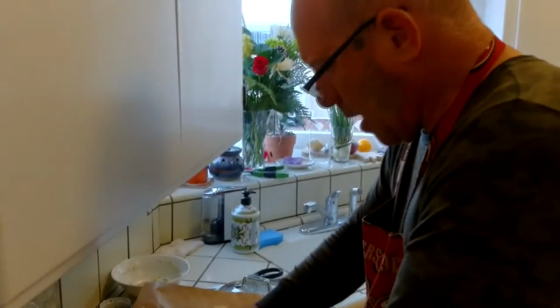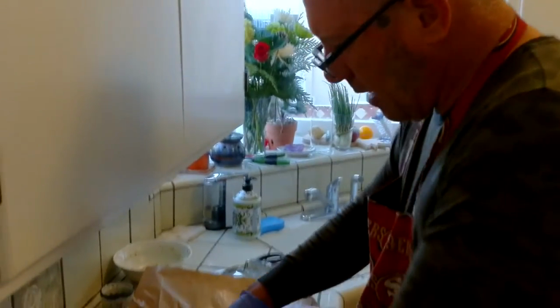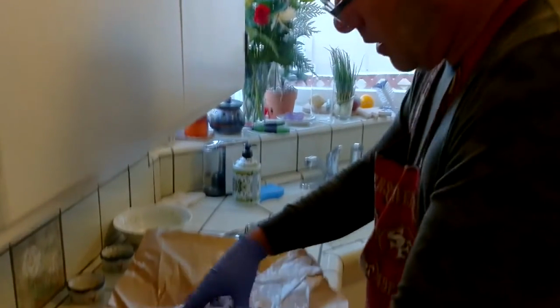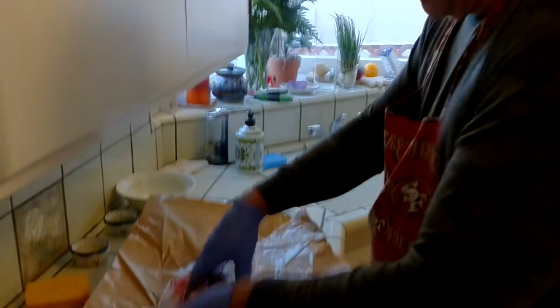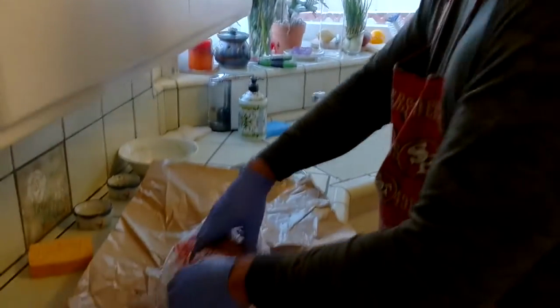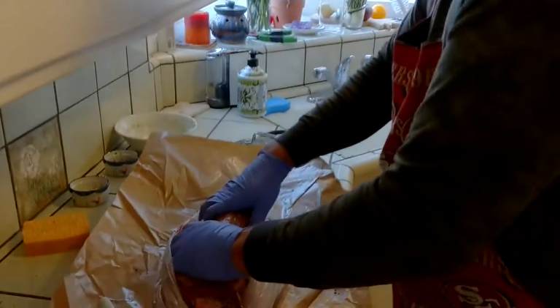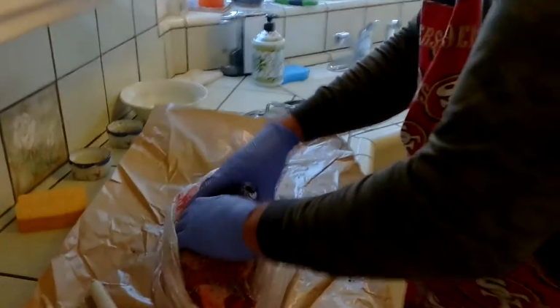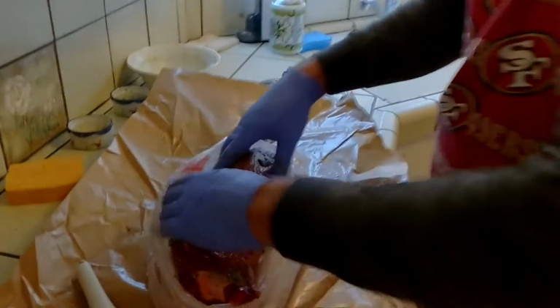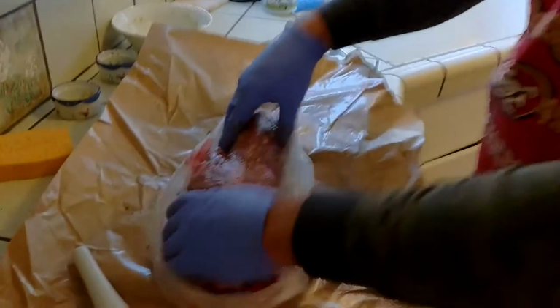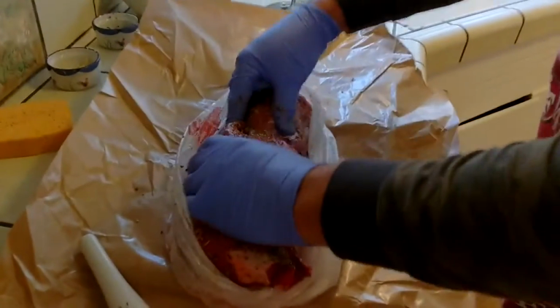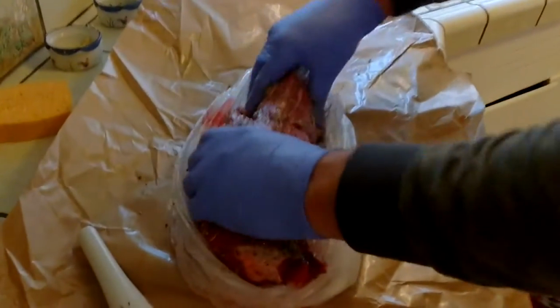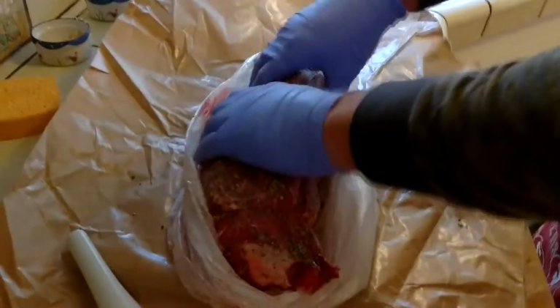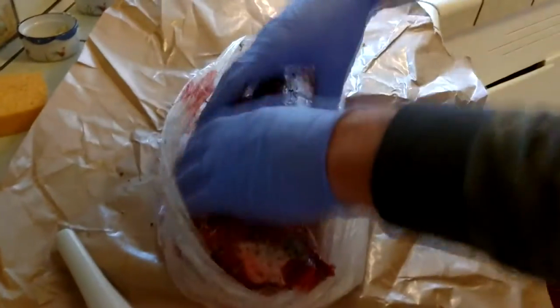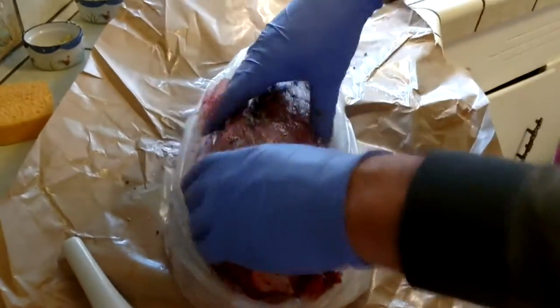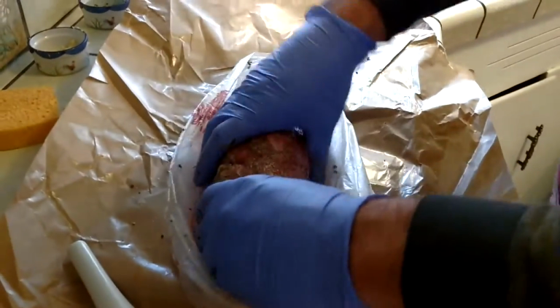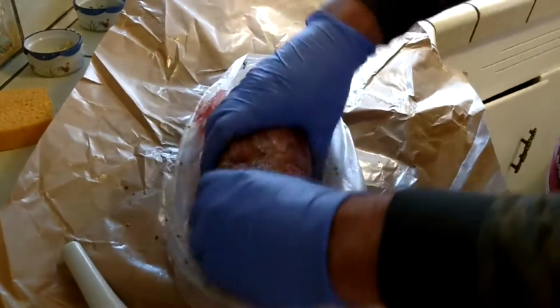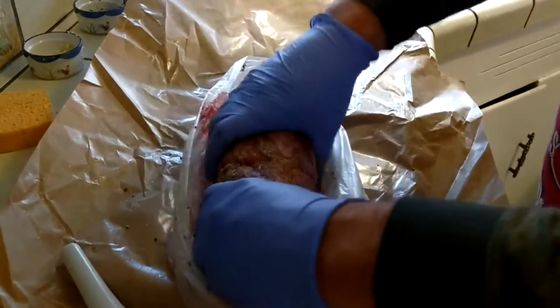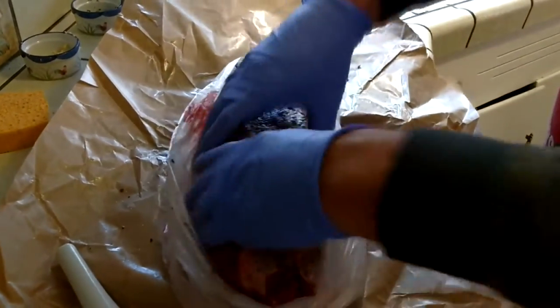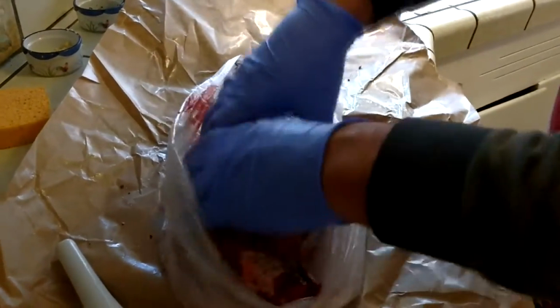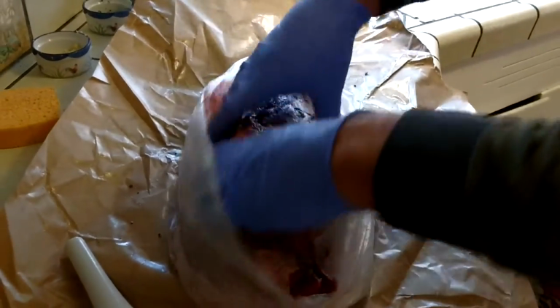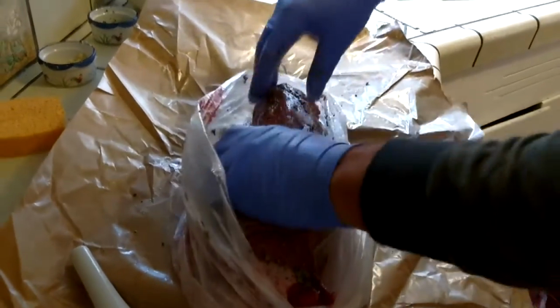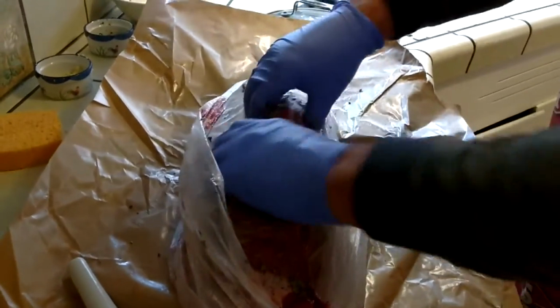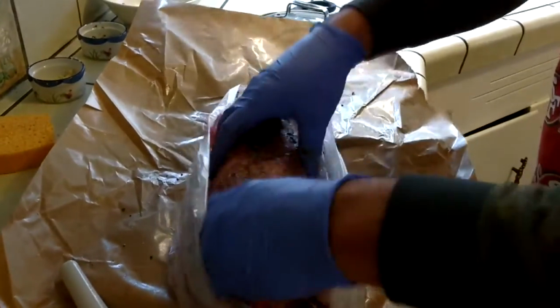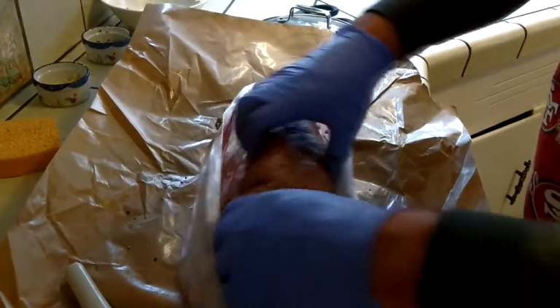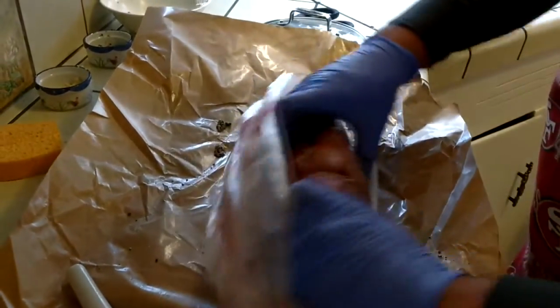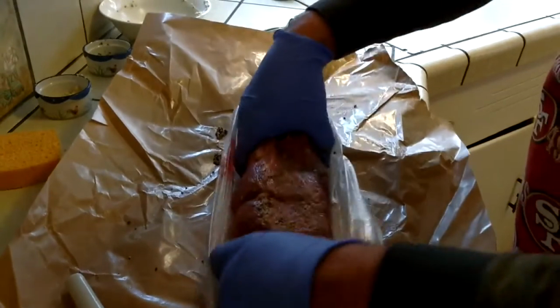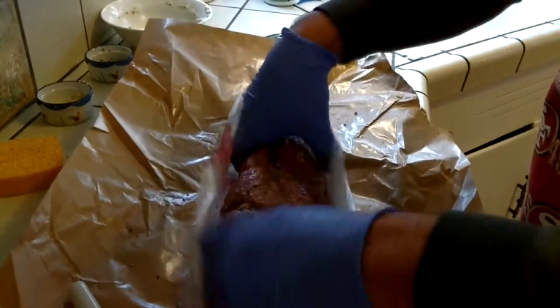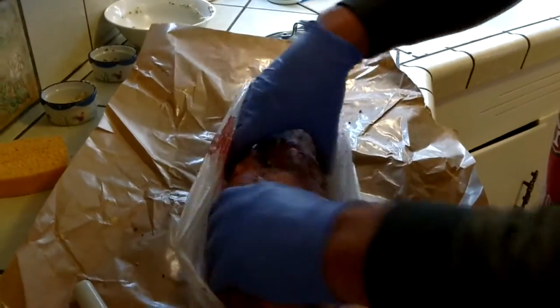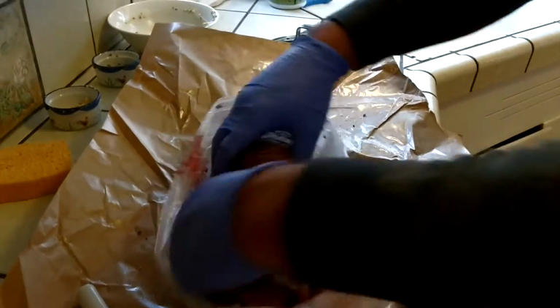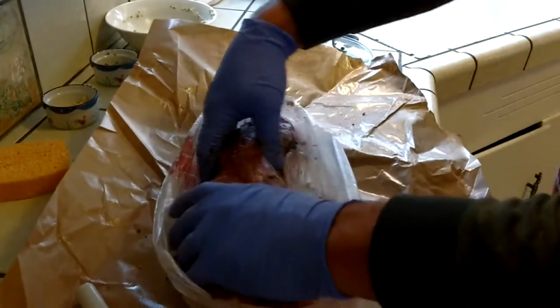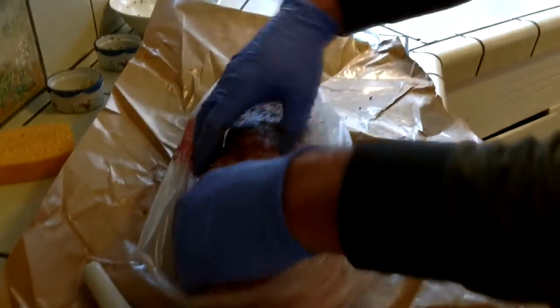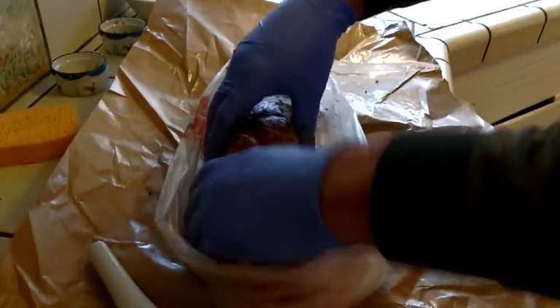I am cooking a garlic rosemary rubbed beef fillet tenderloin — a hunk of meaty goodness.